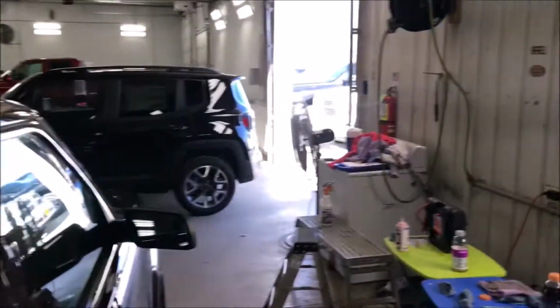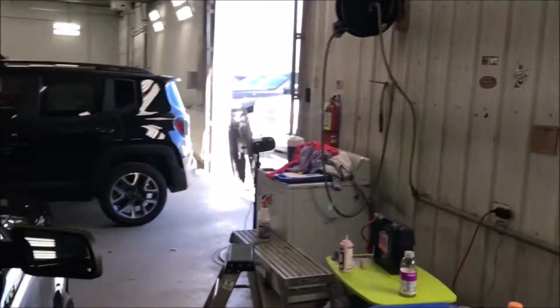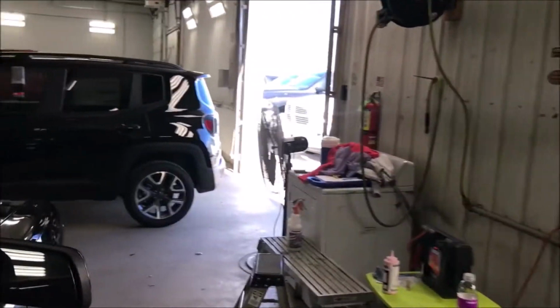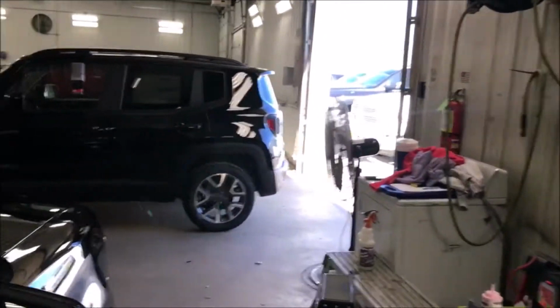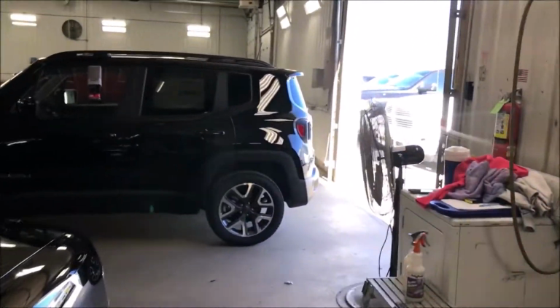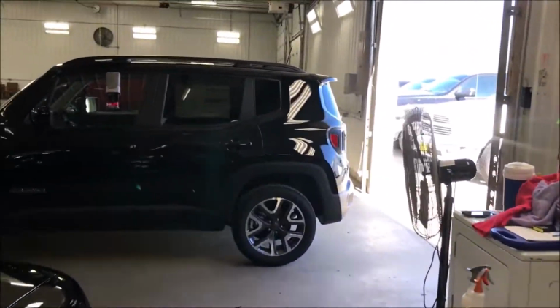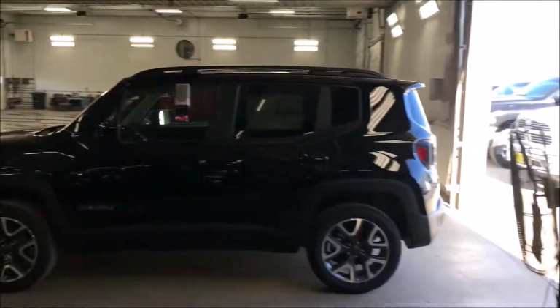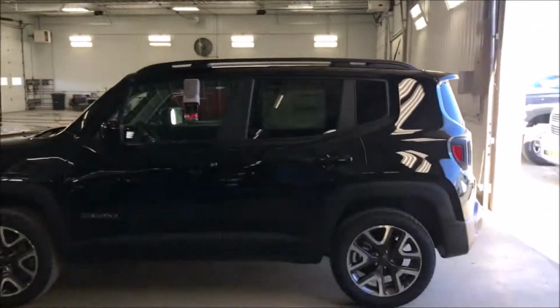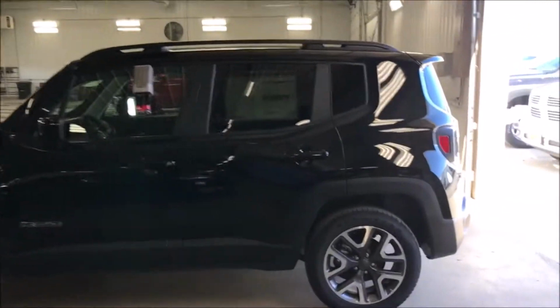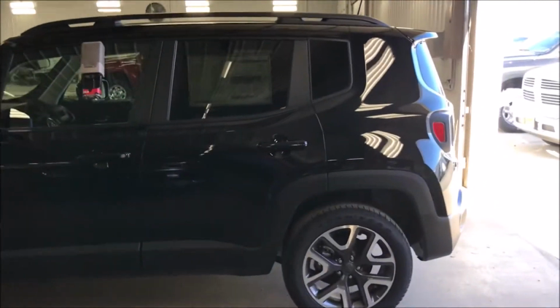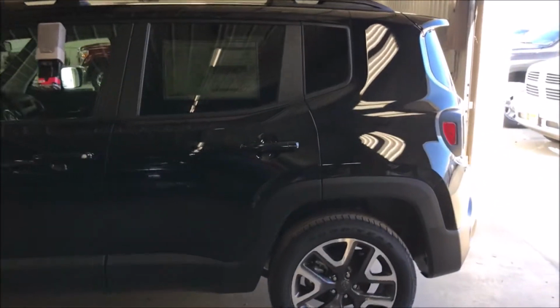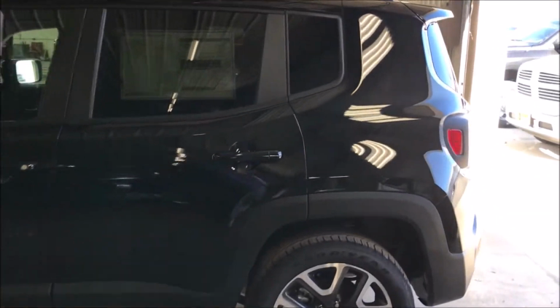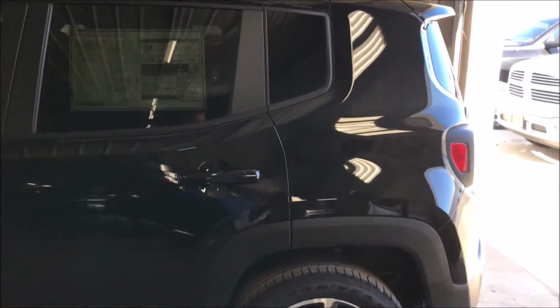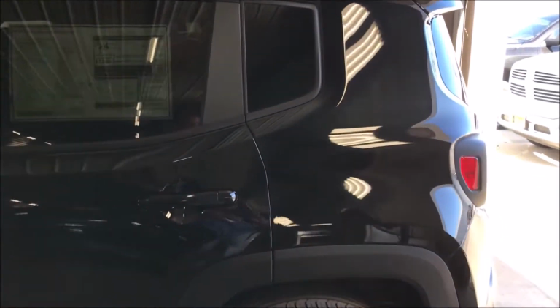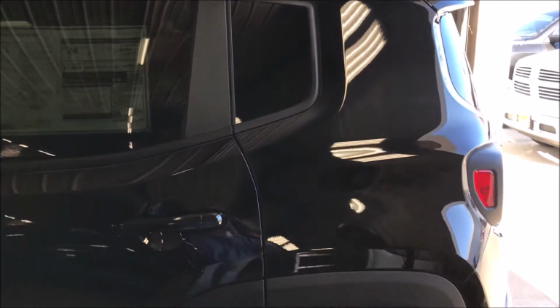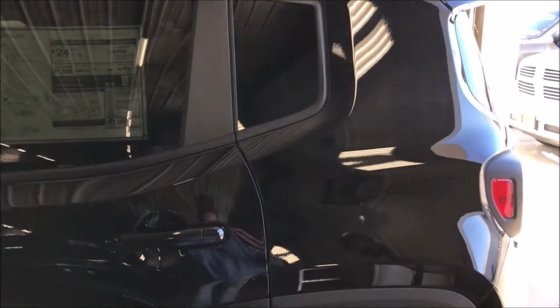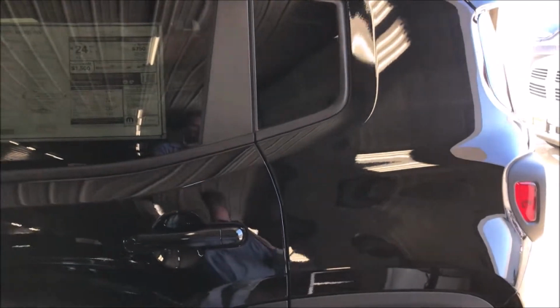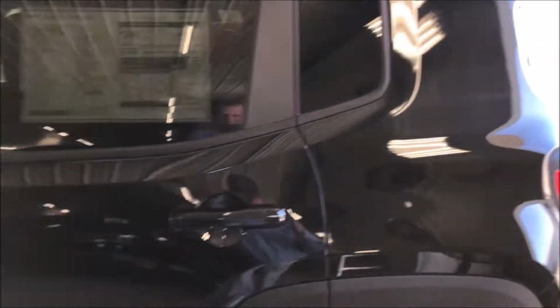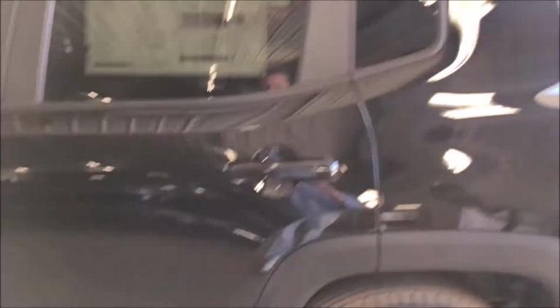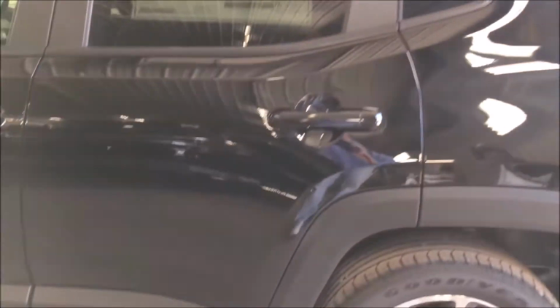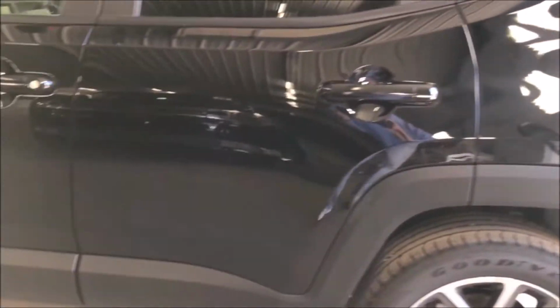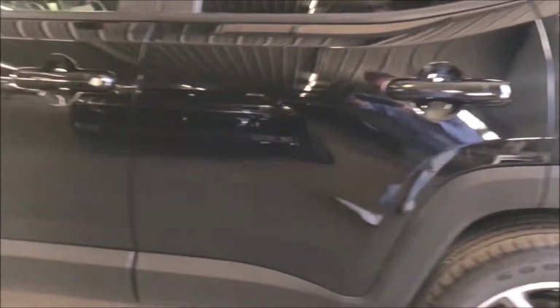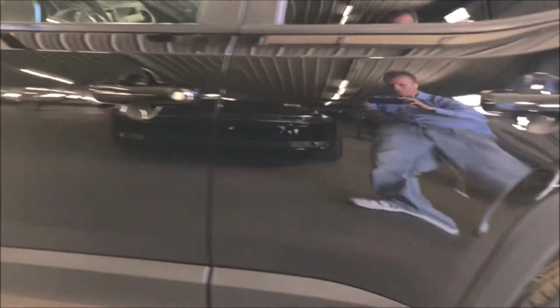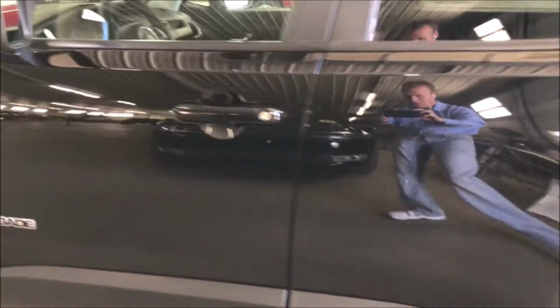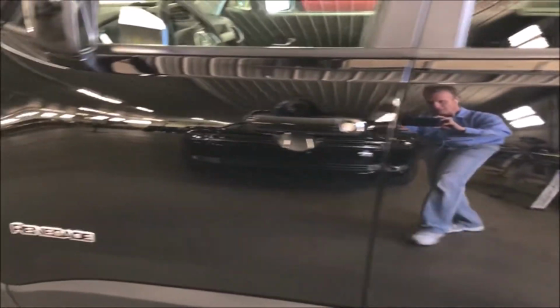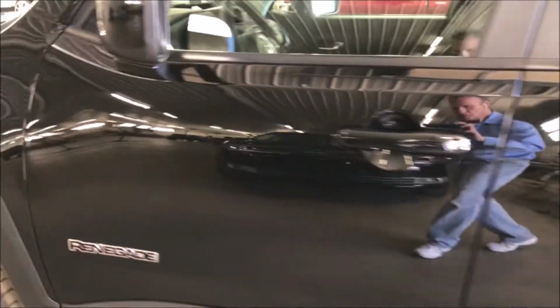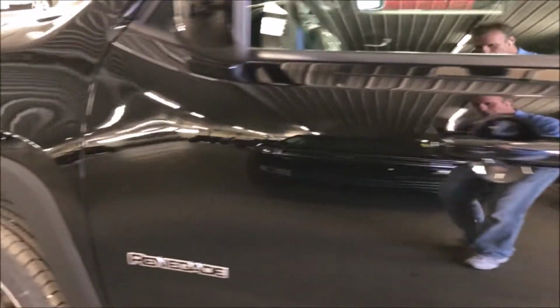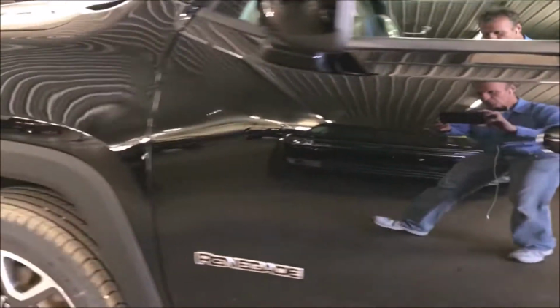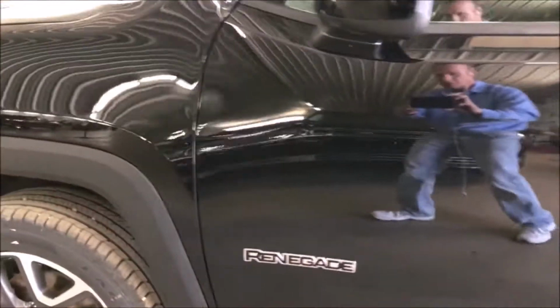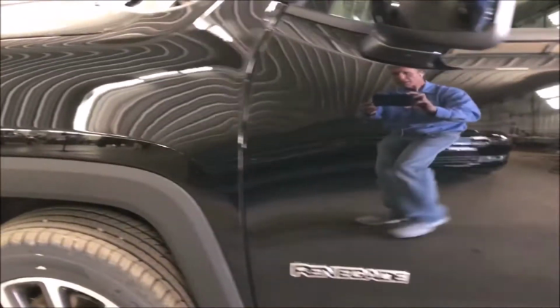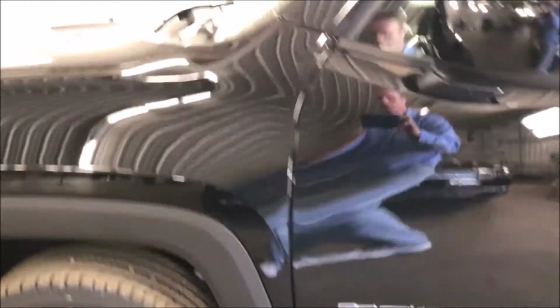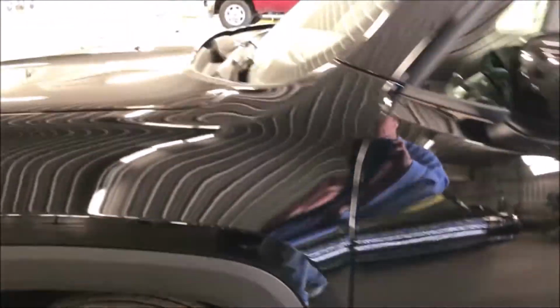We also got this little Jeep Renegade here — a nice little ride, $23,000. It's a 4x4, not too bad.